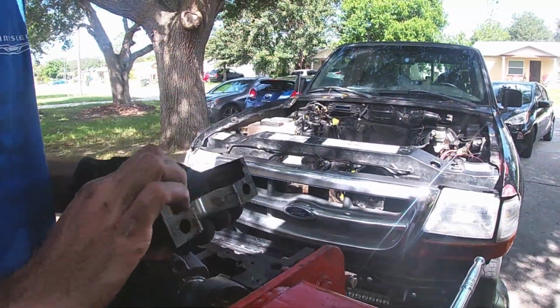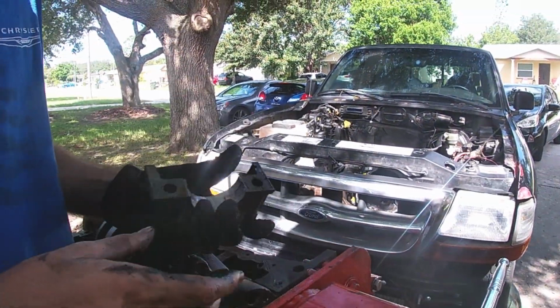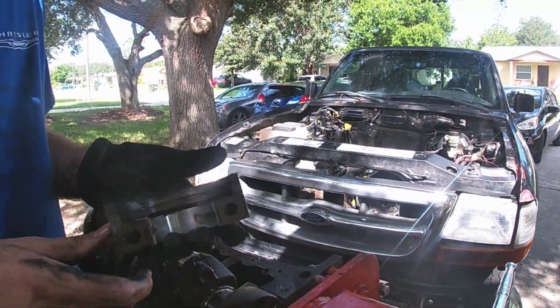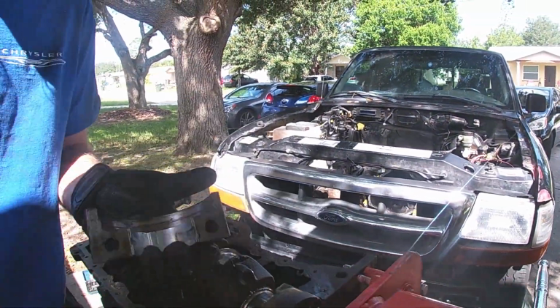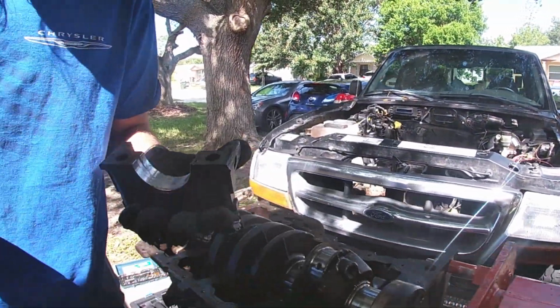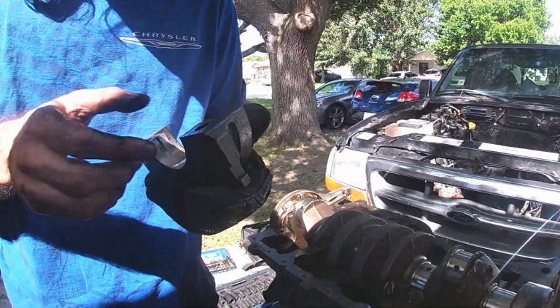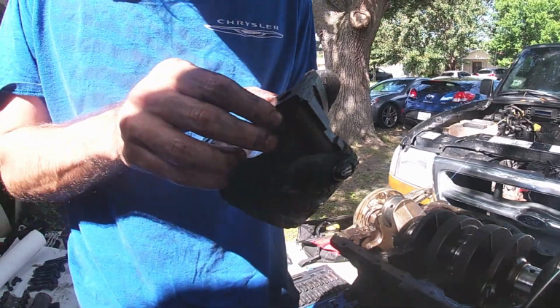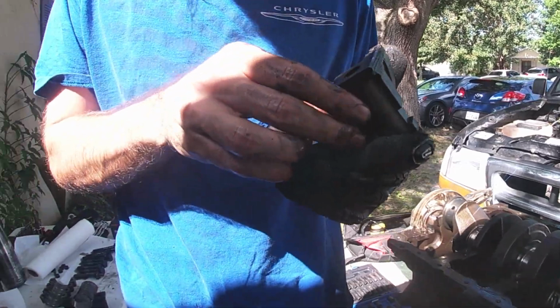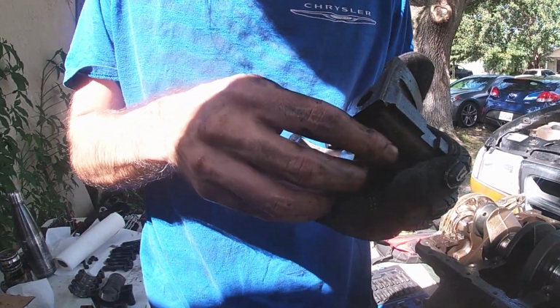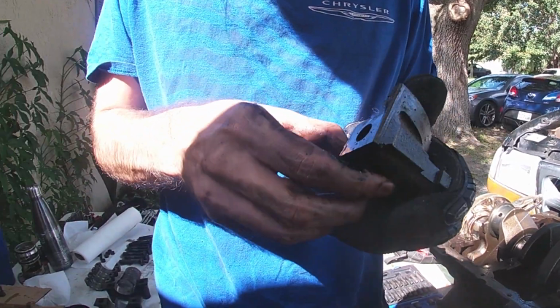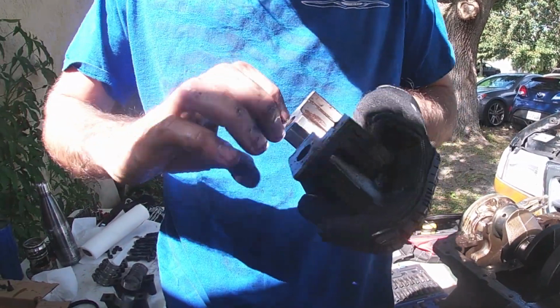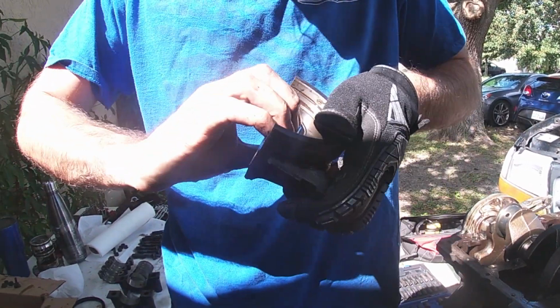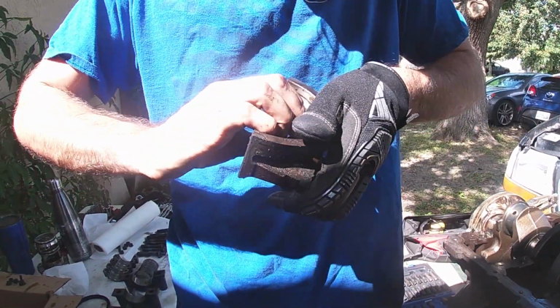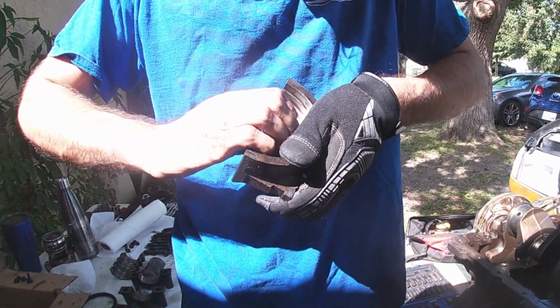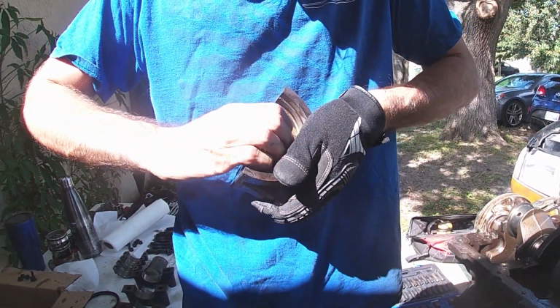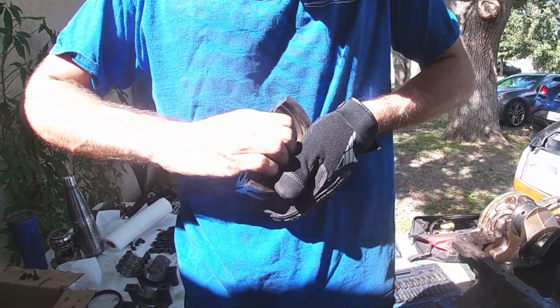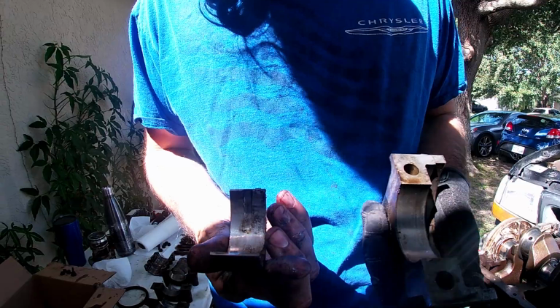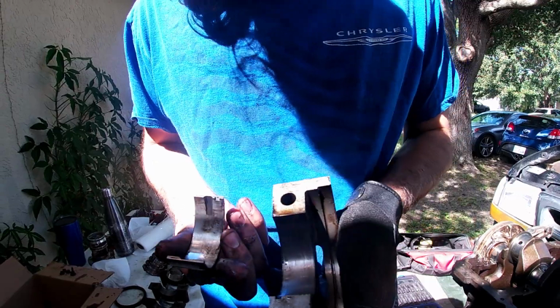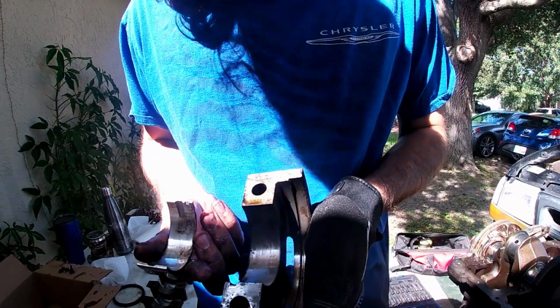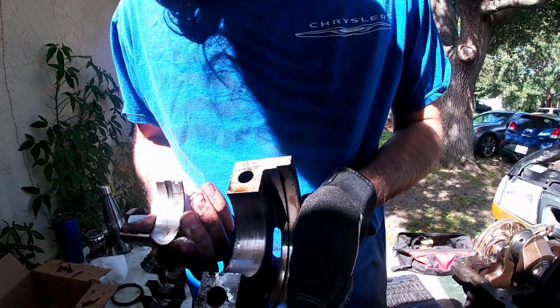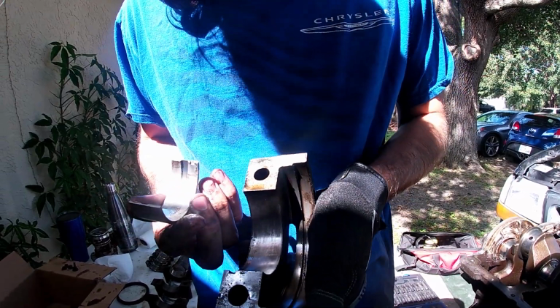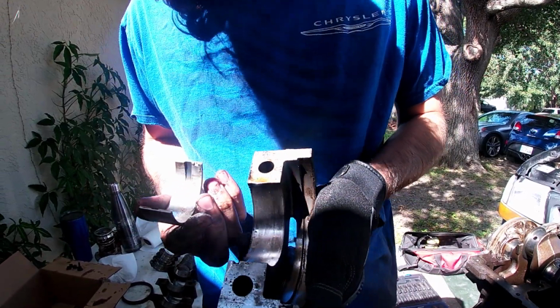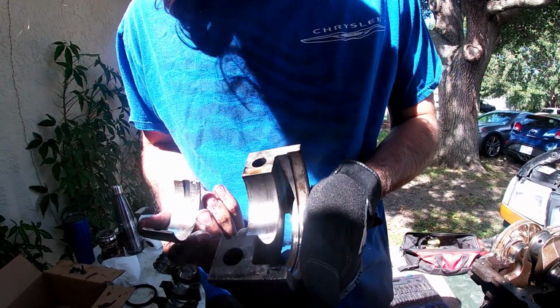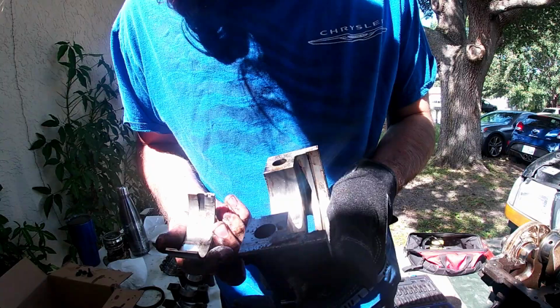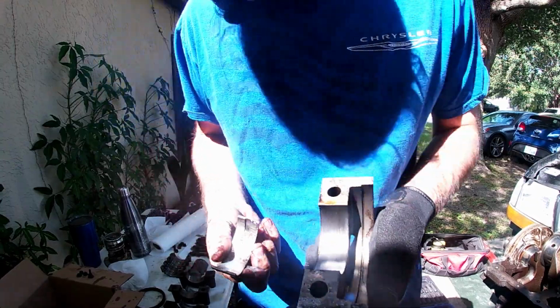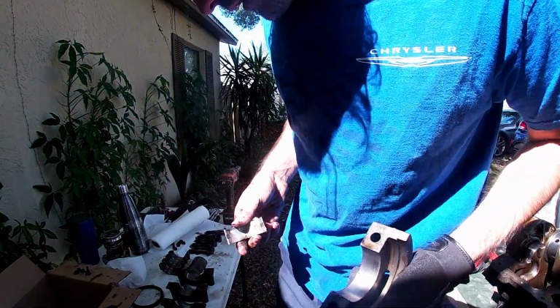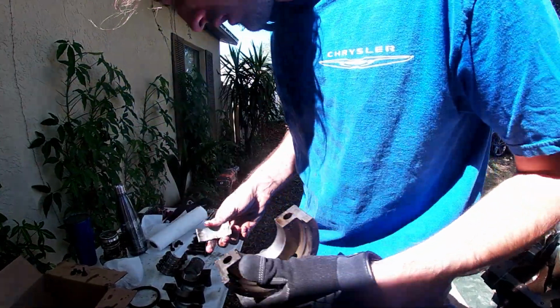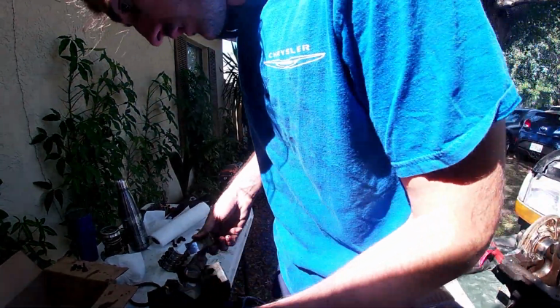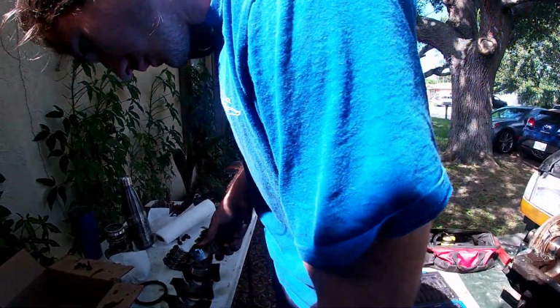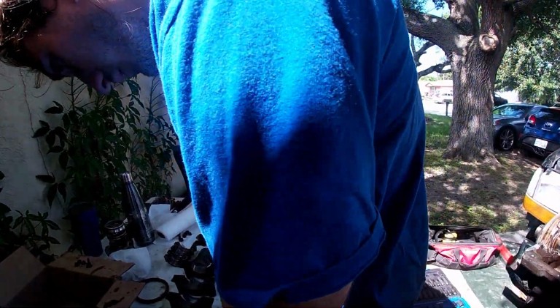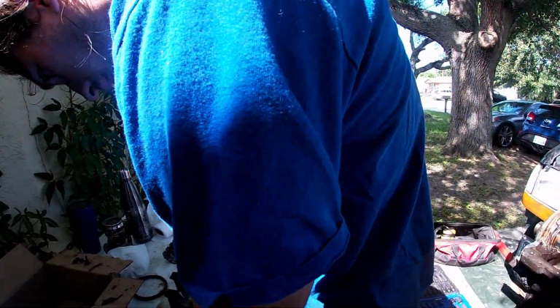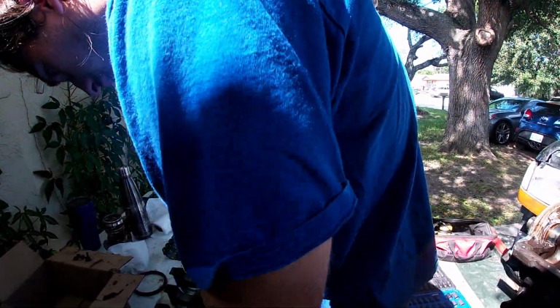So we popped this off. Check this bearing out — some scoring. I don't think it's as bad as some of the other ones, honestly.